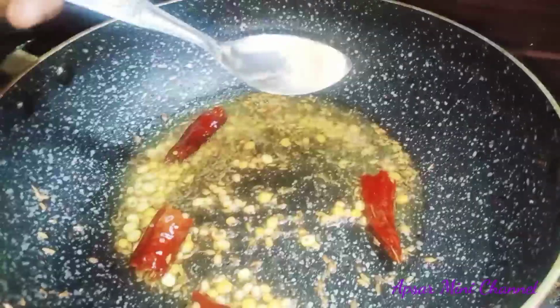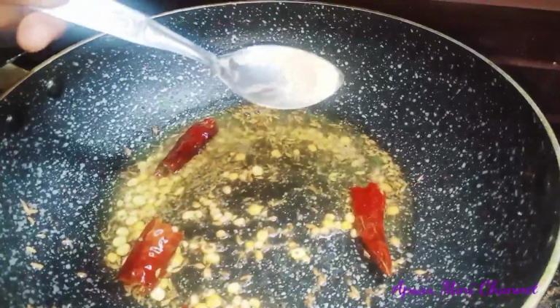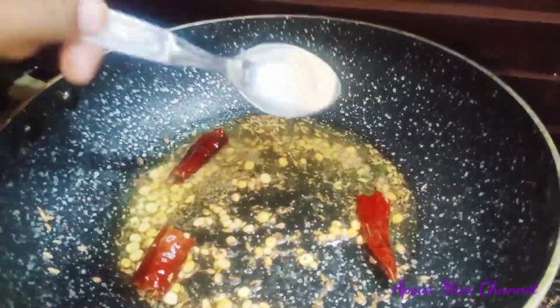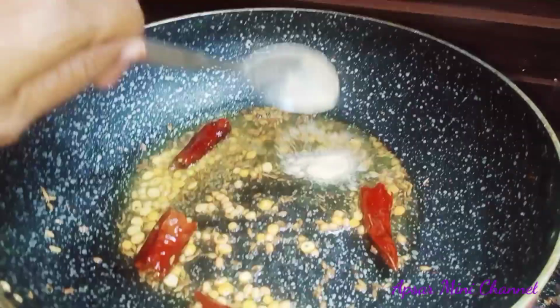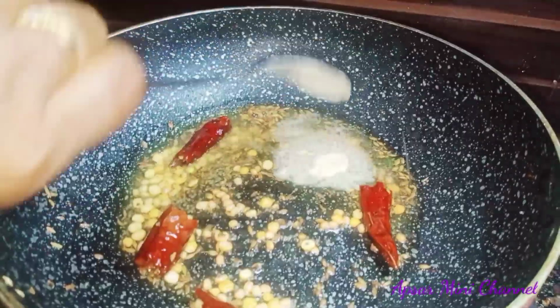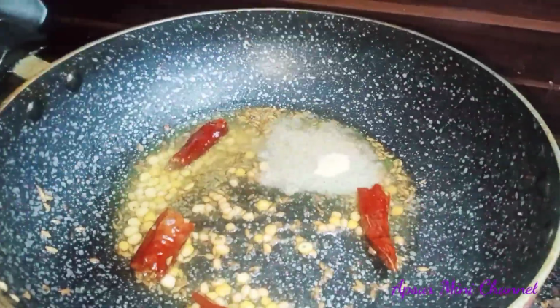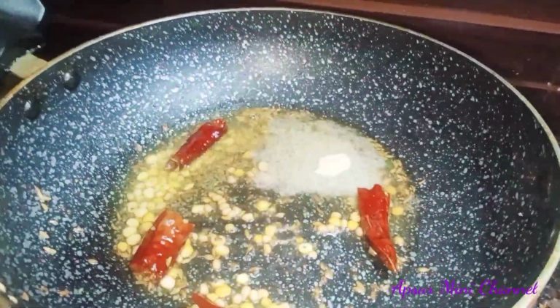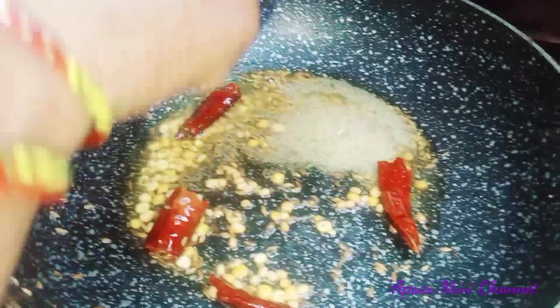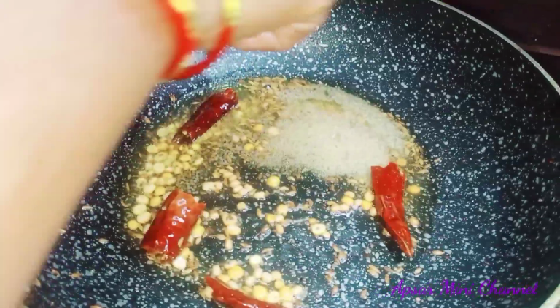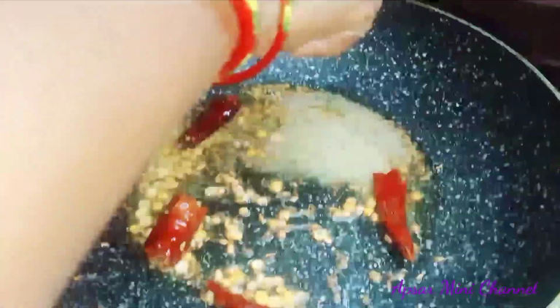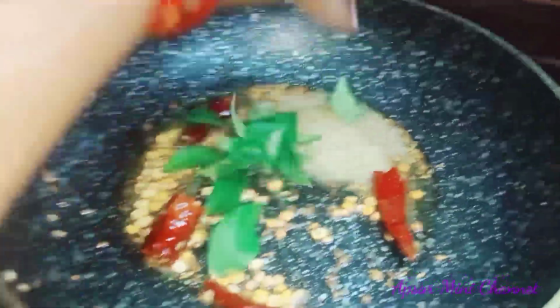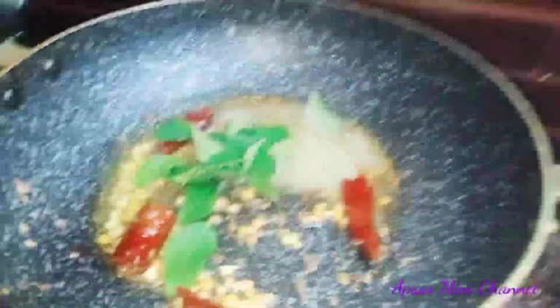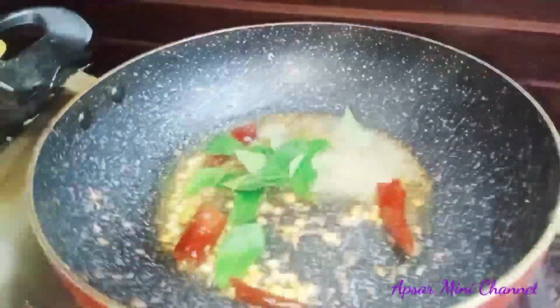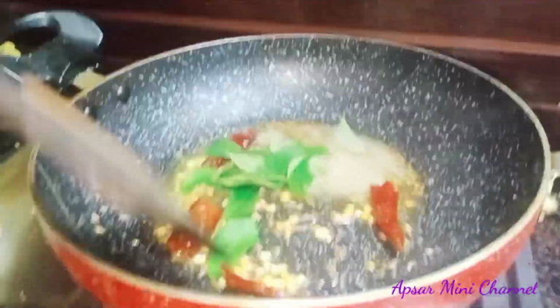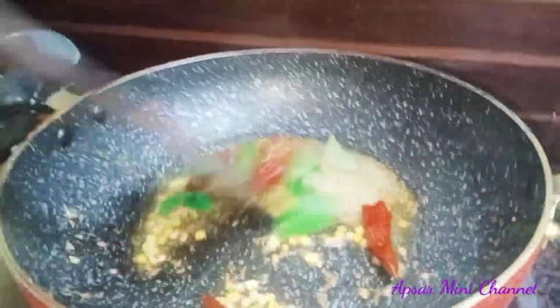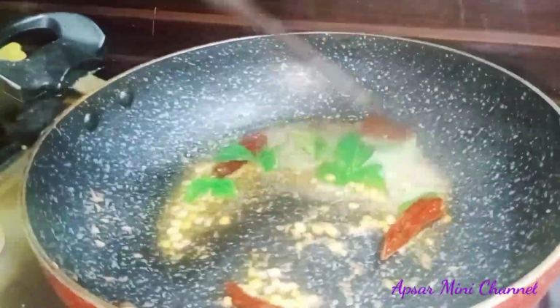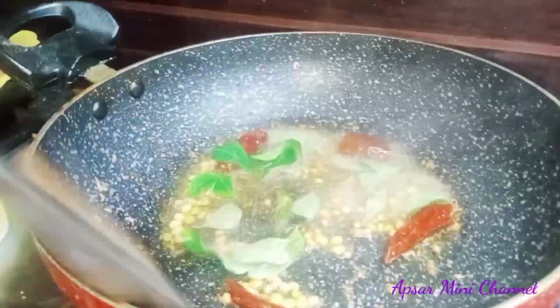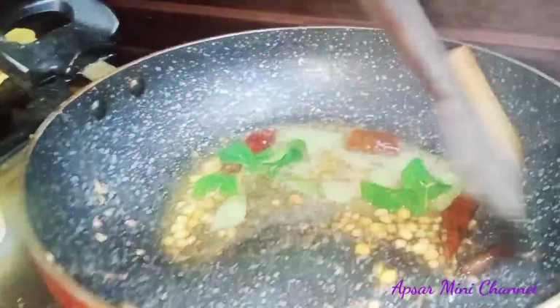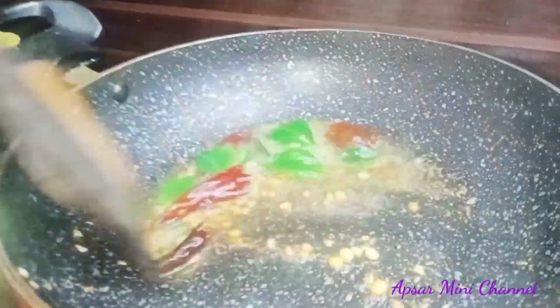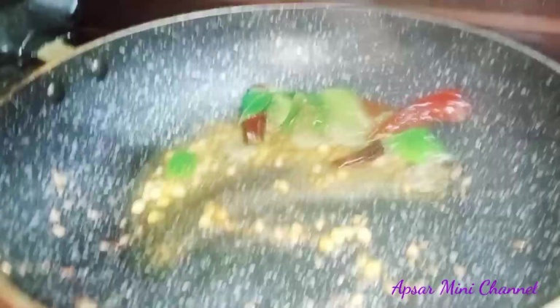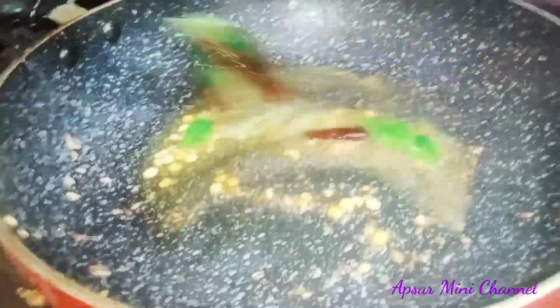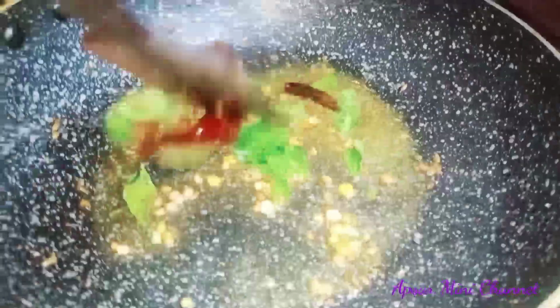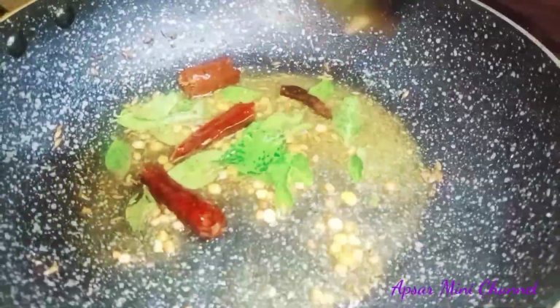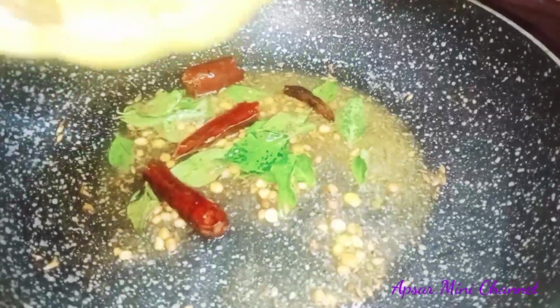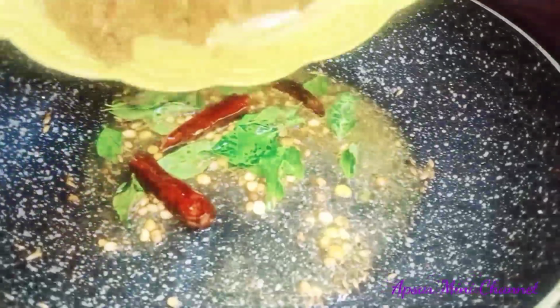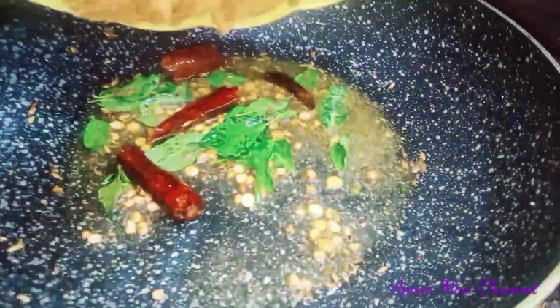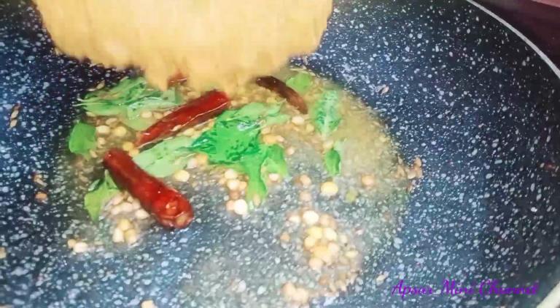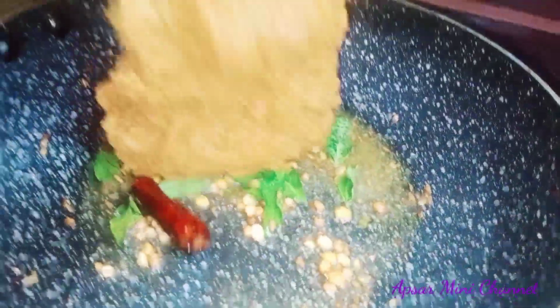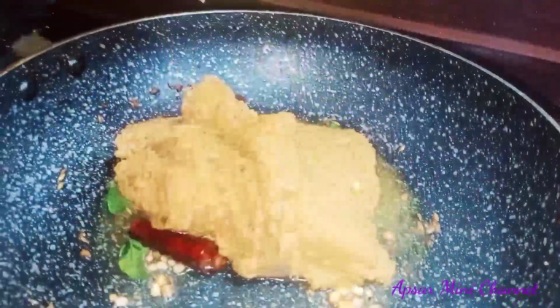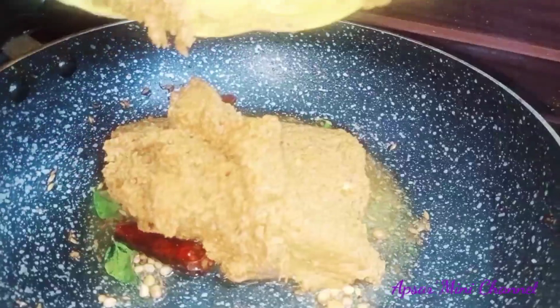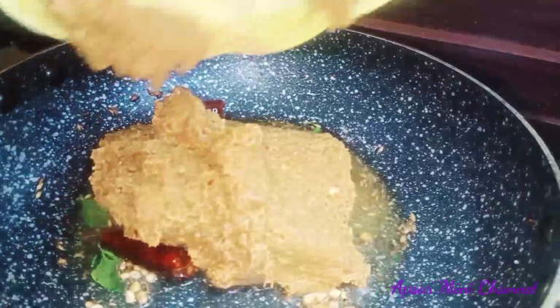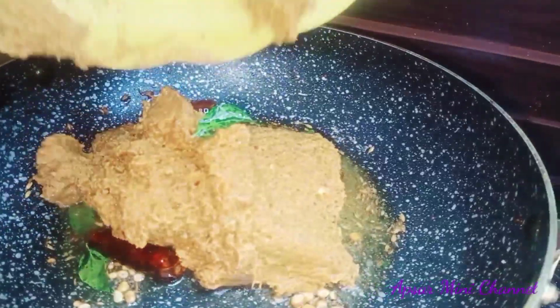Half teaspoon of half teaspoon. 1 gram of curry. I fry it in the oil after the oil.